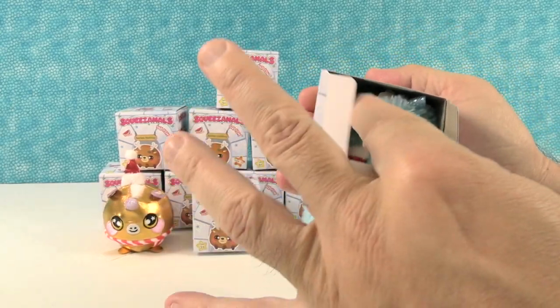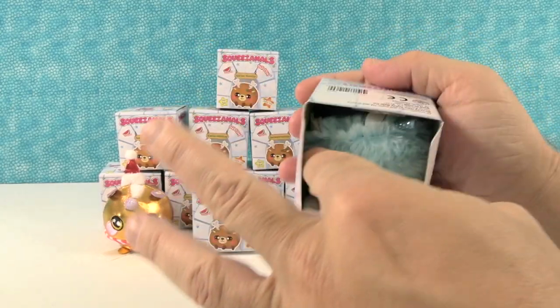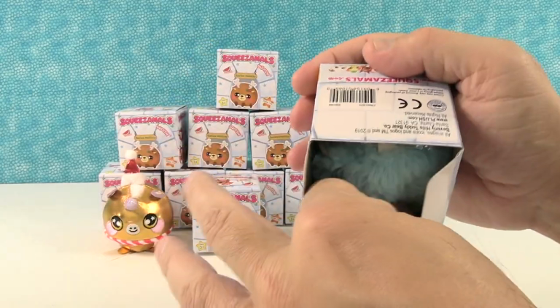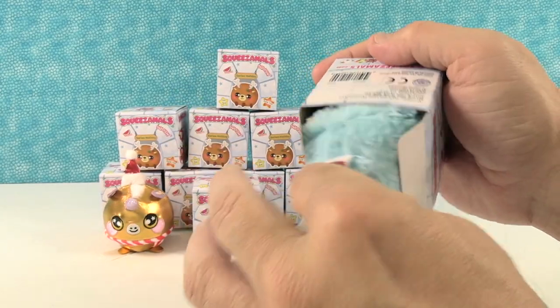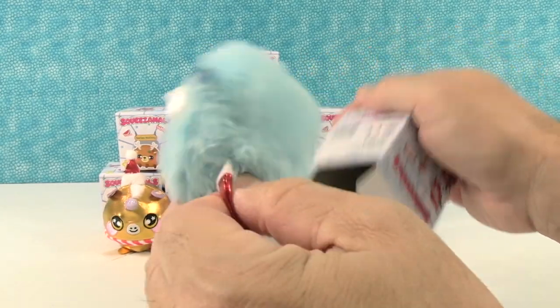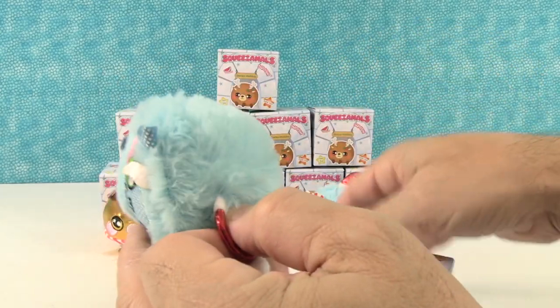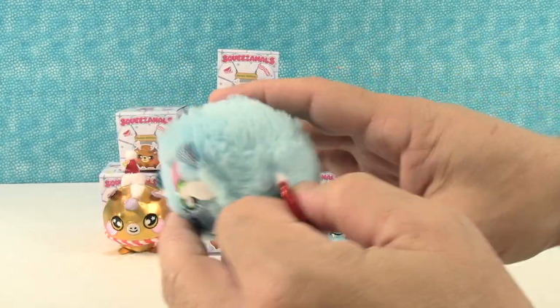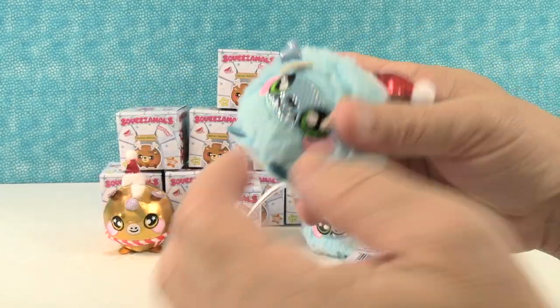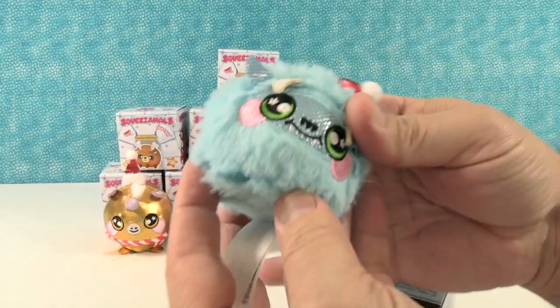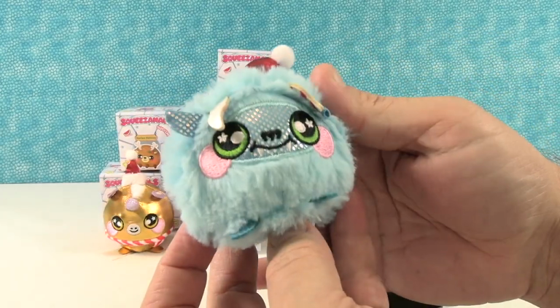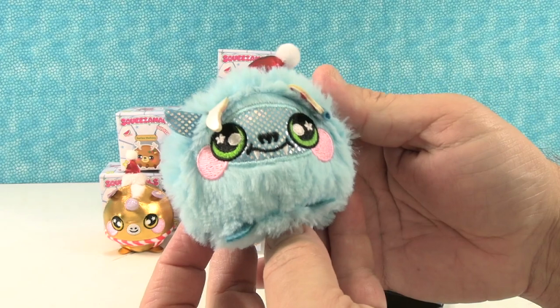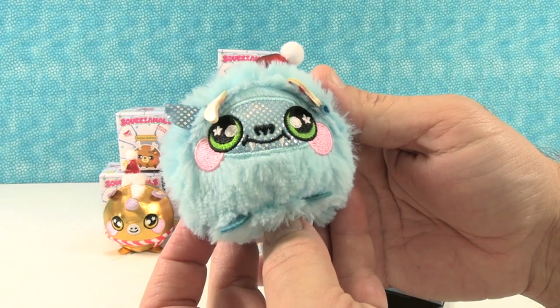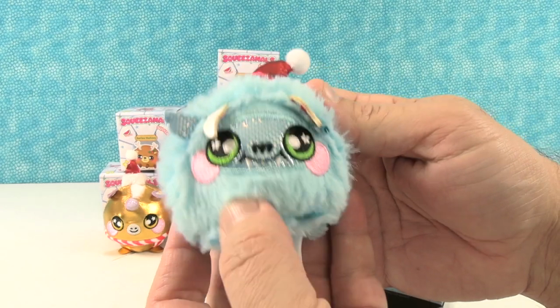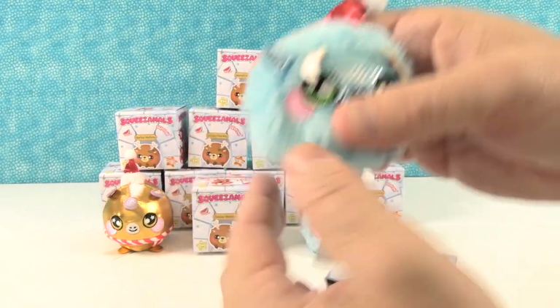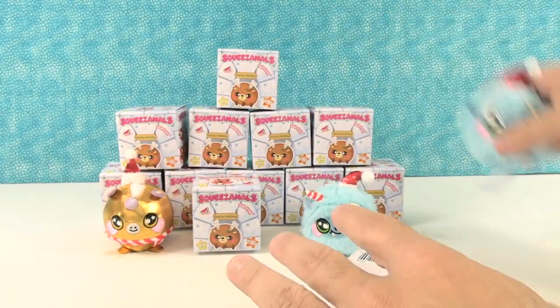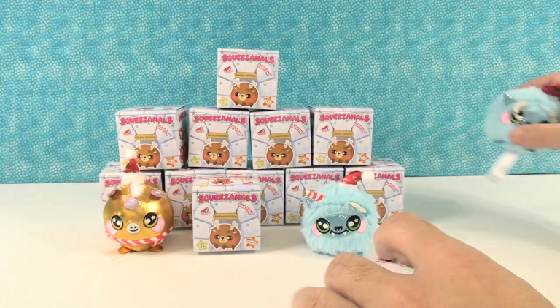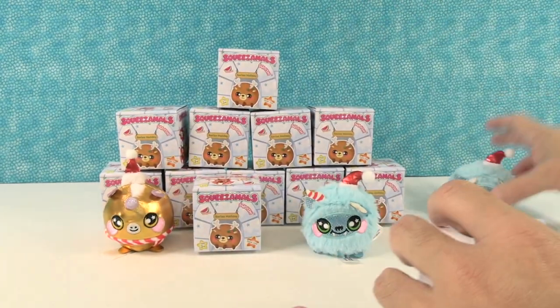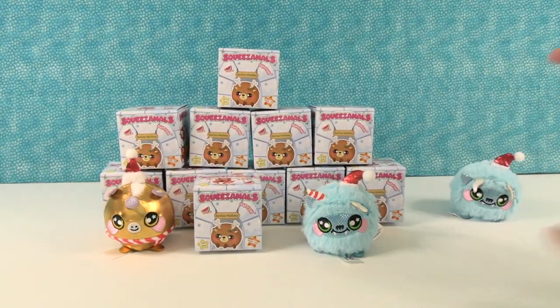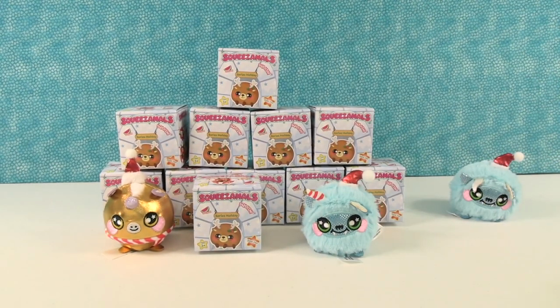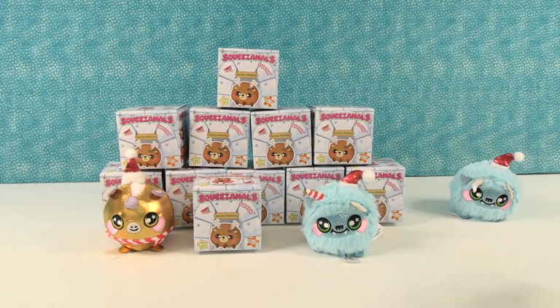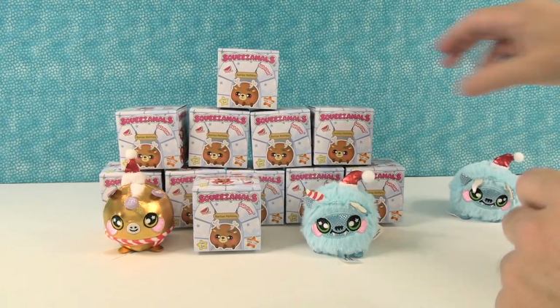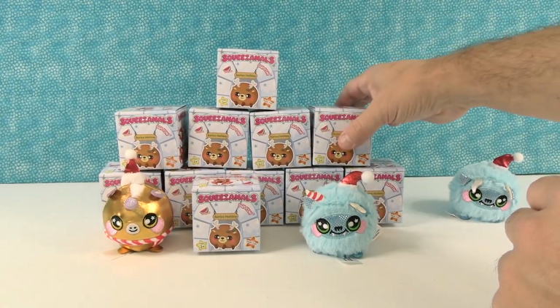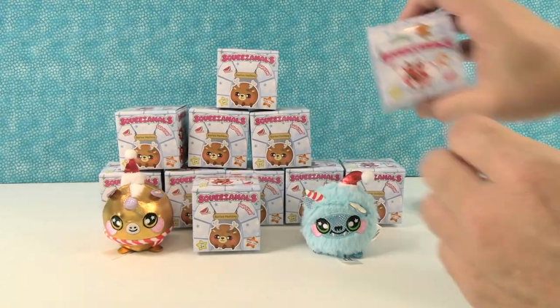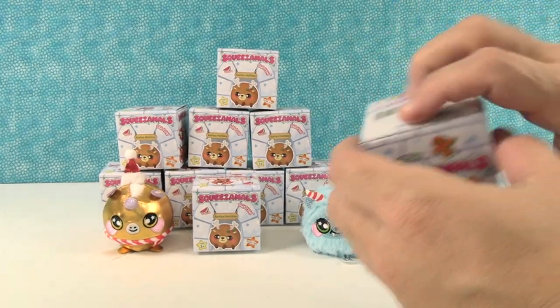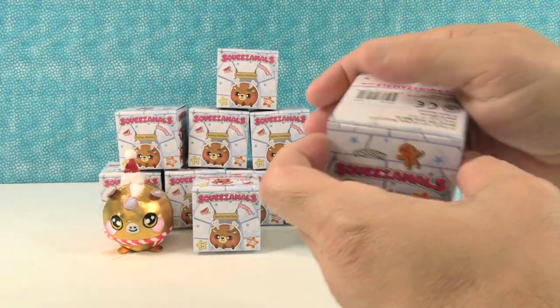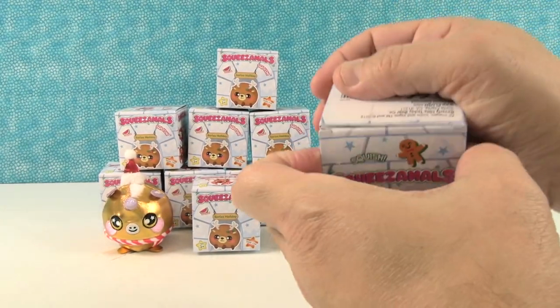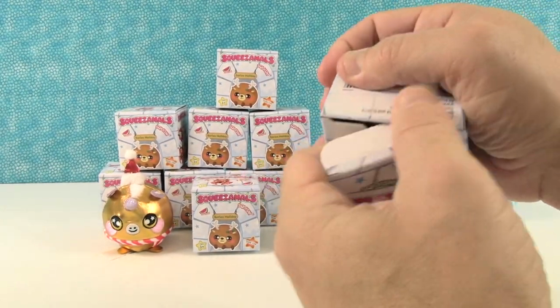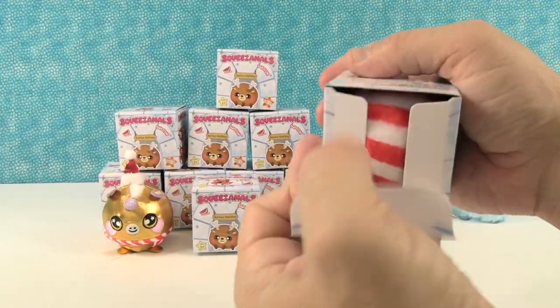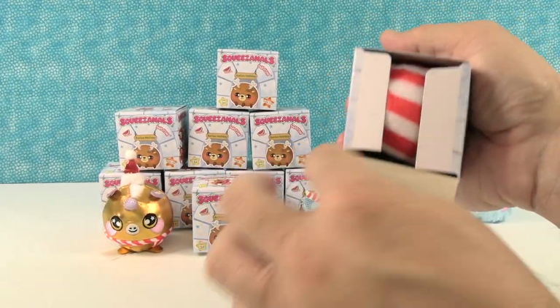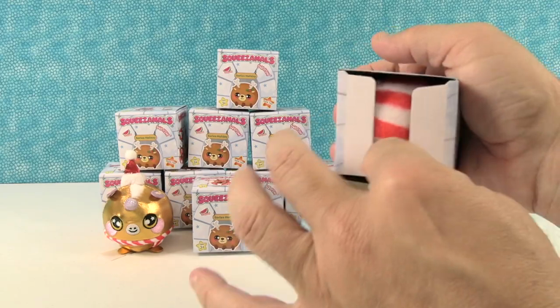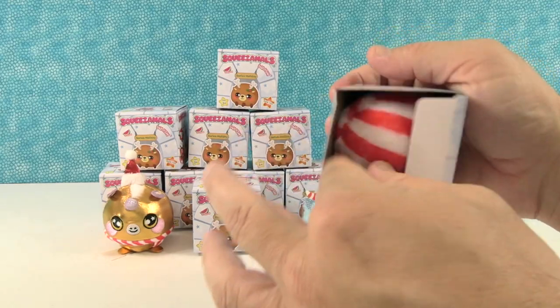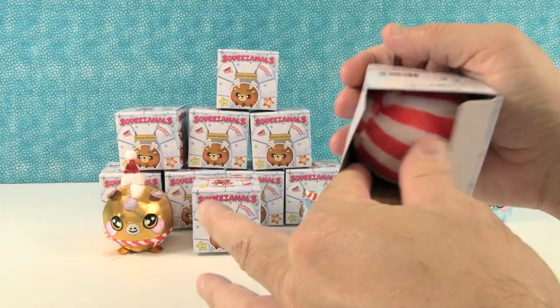Oh no, it's a duplicate — it's the Yeti! A Yeti, a Yeti! Okay, next.